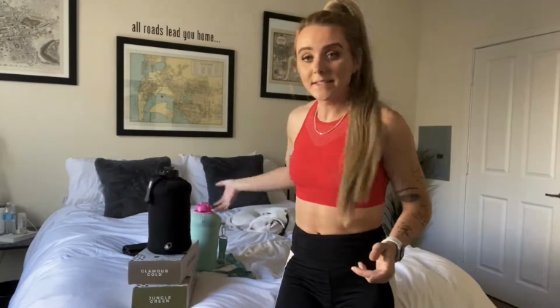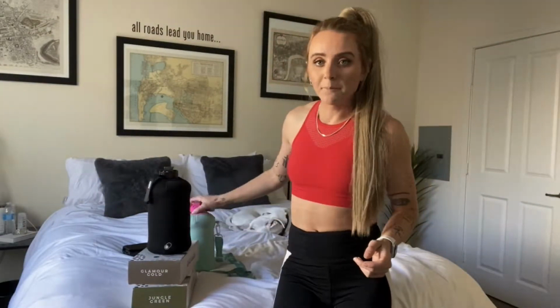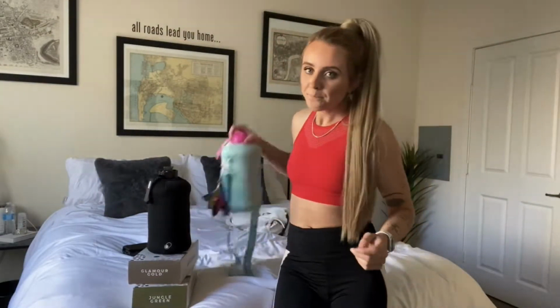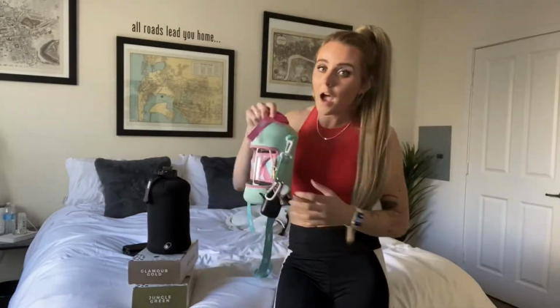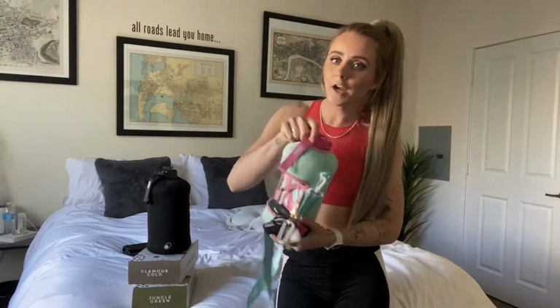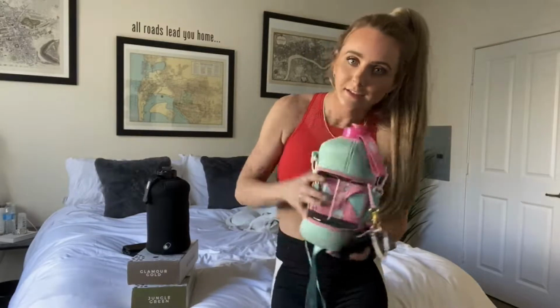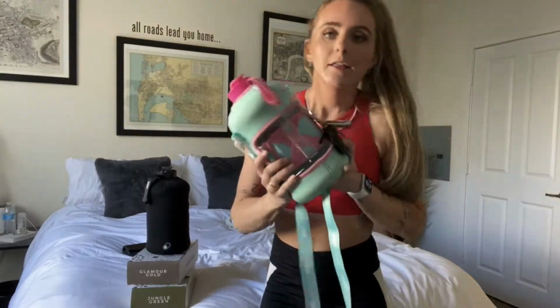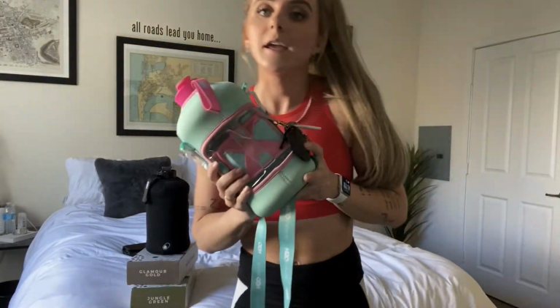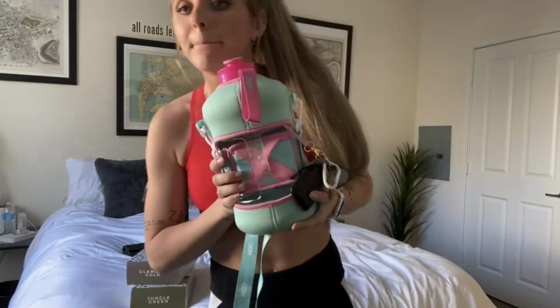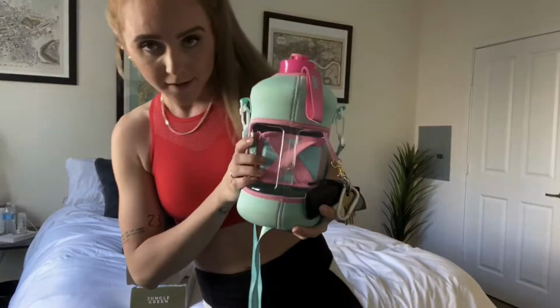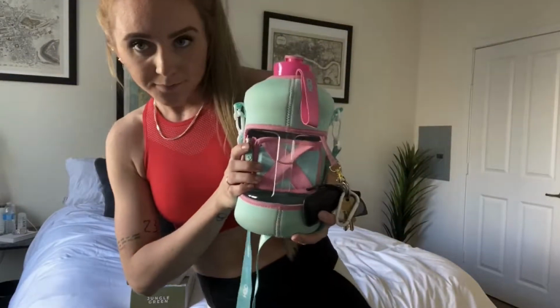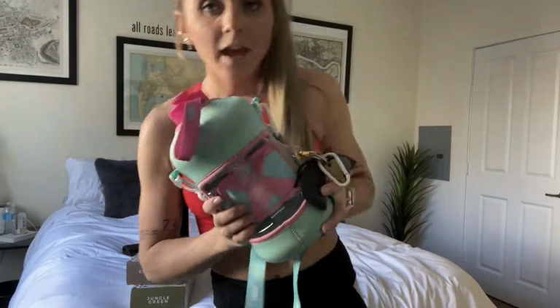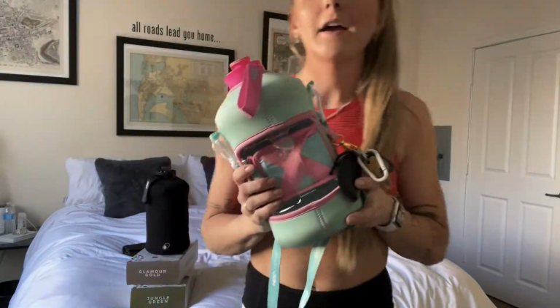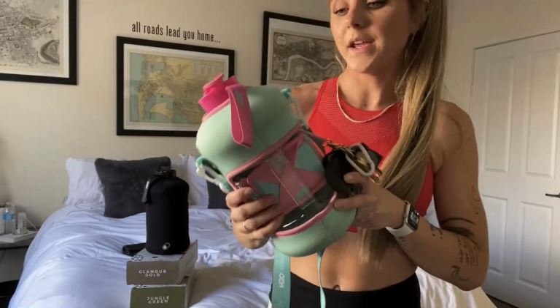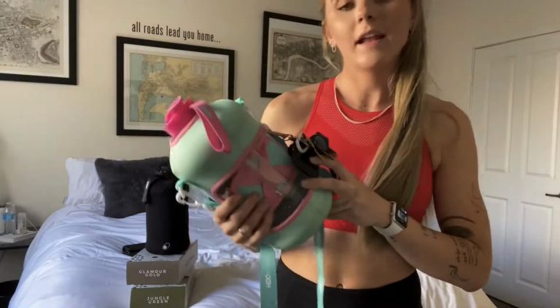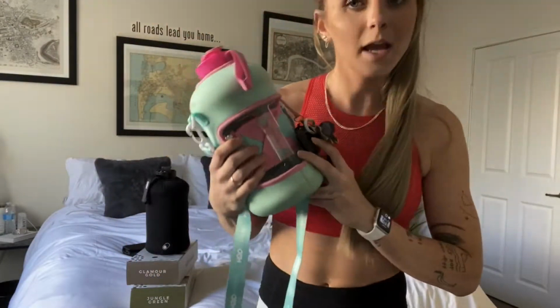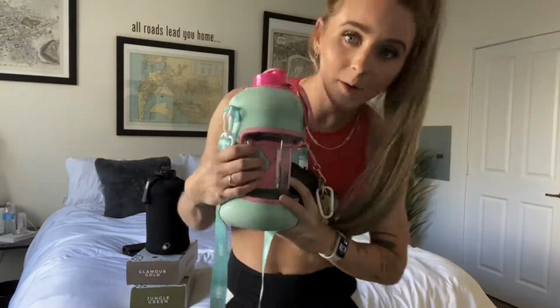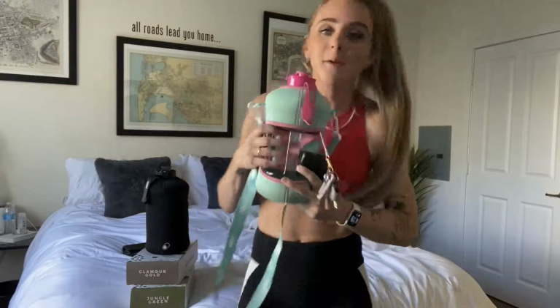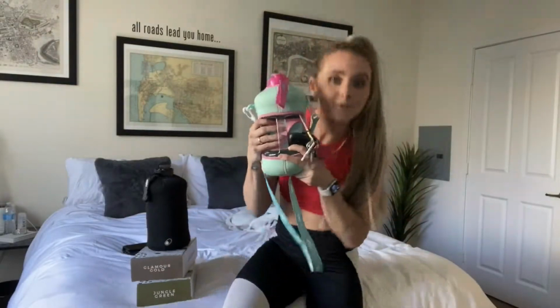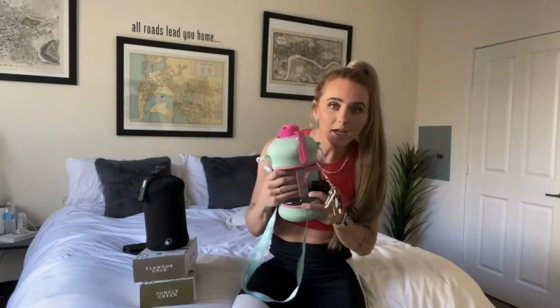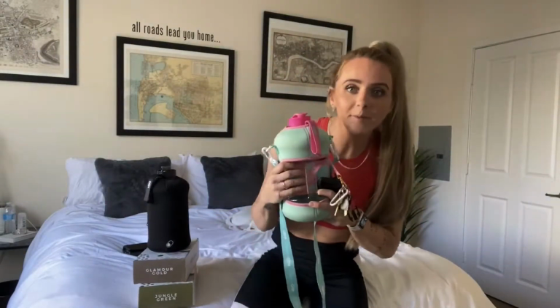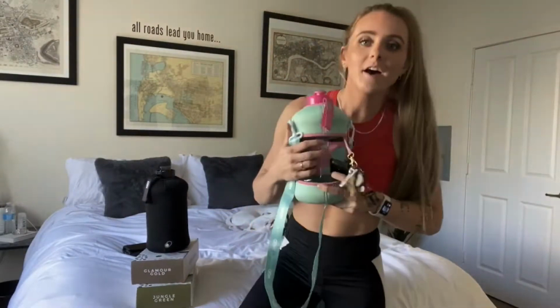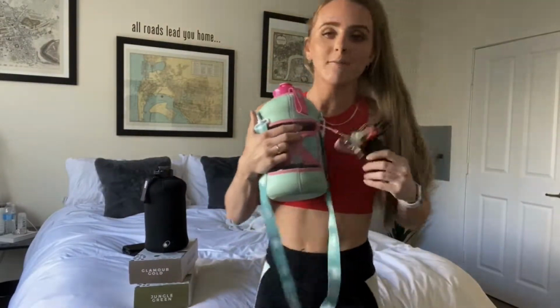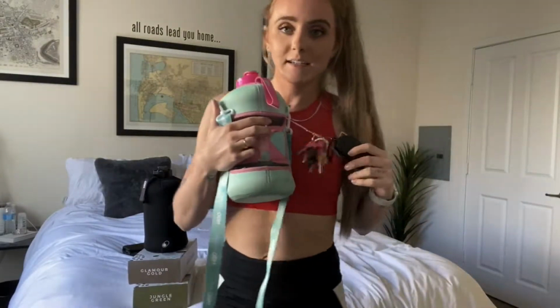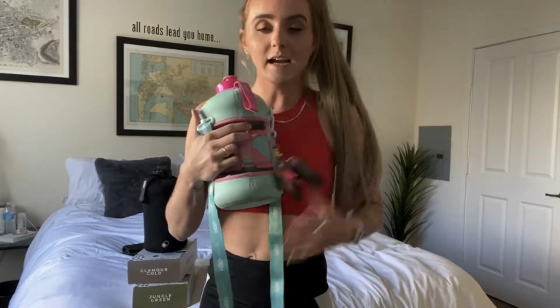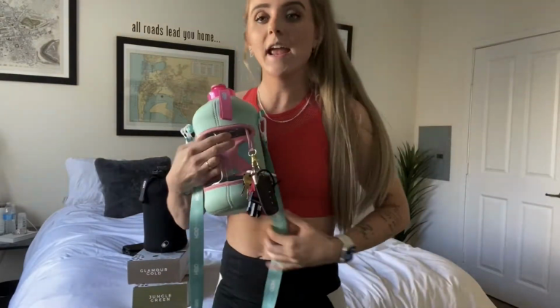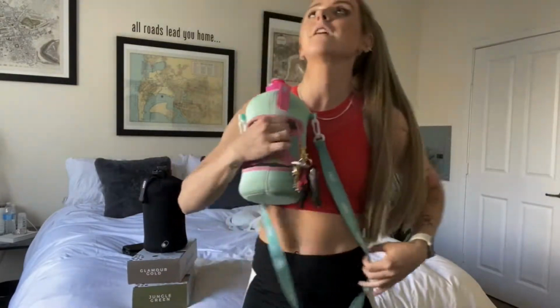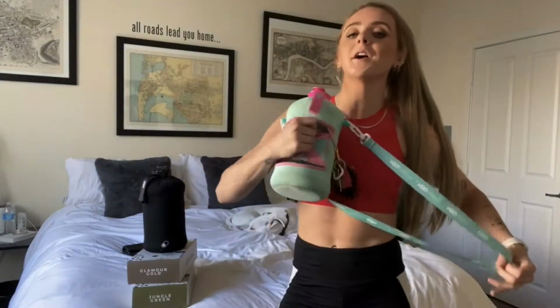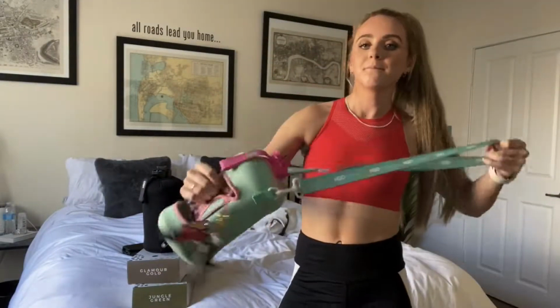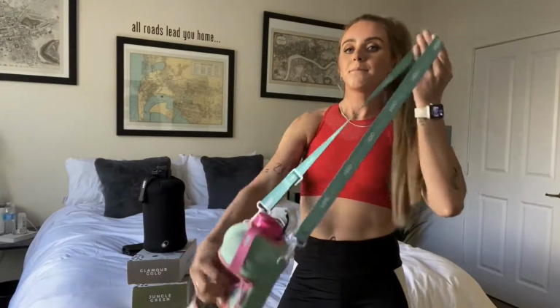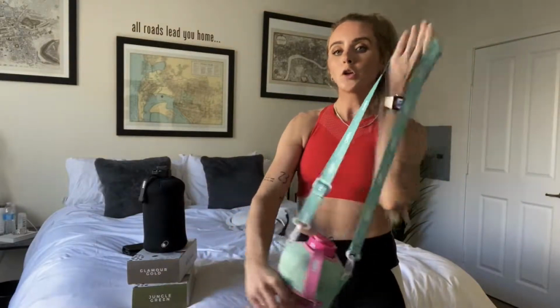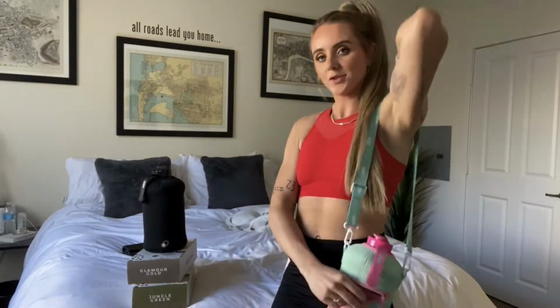Since then, I got the teal and pink. It is like Barbie — it makes me feel like Barbie. I have my keys attached to it, and my favorite part: shoulder strap.